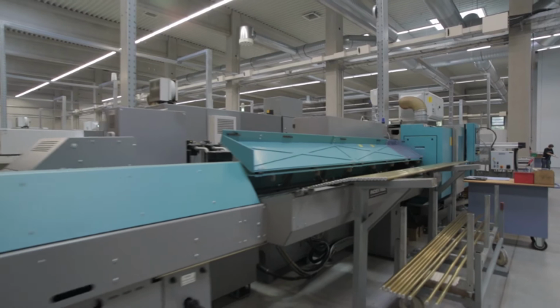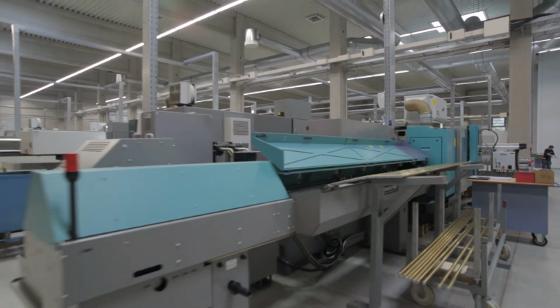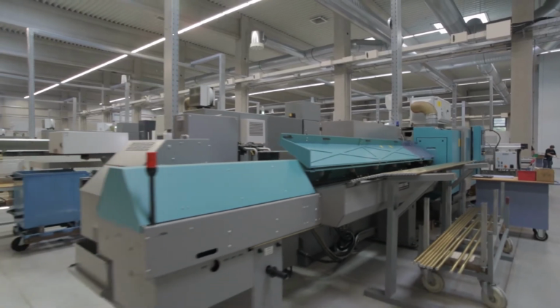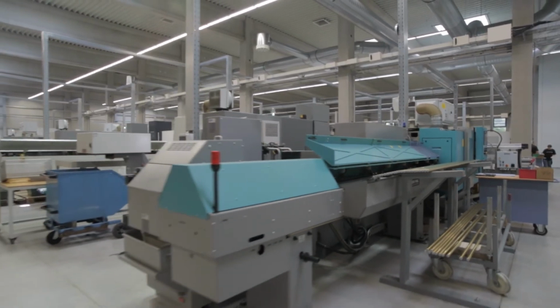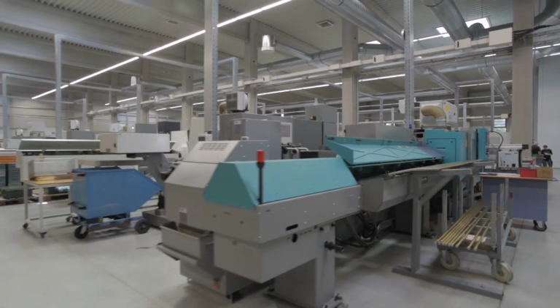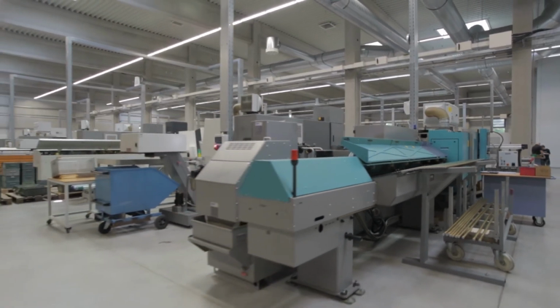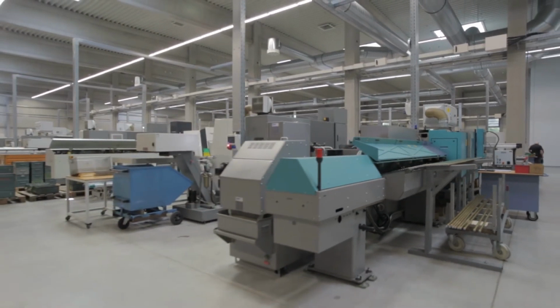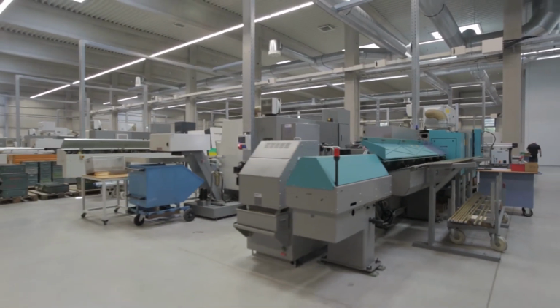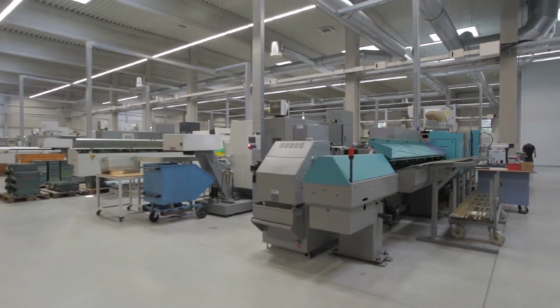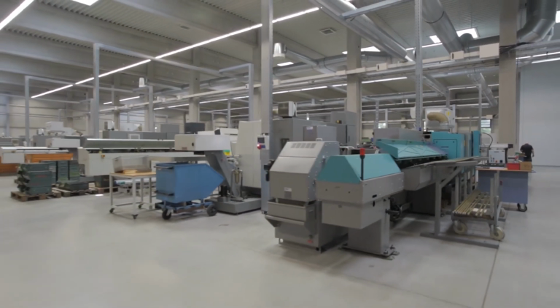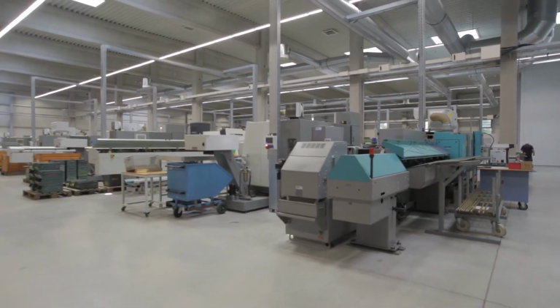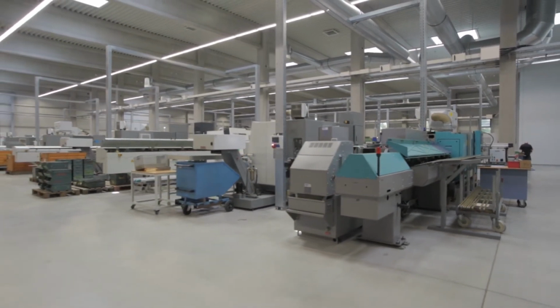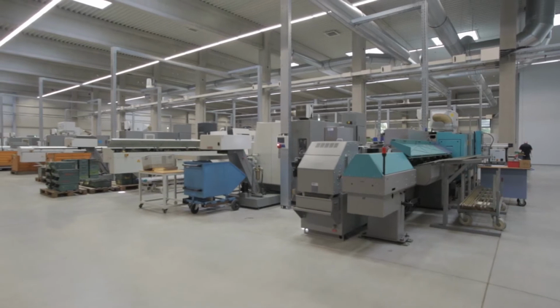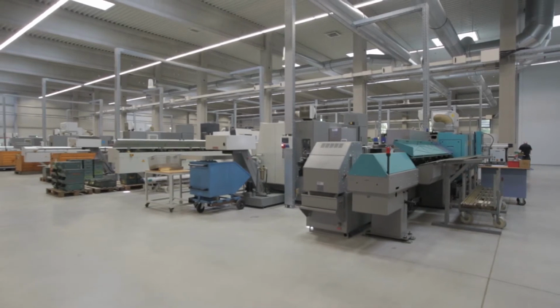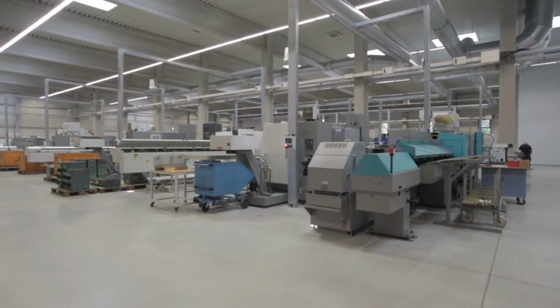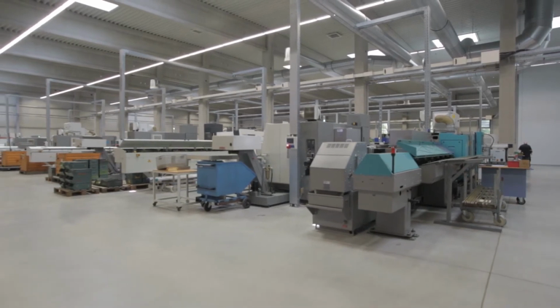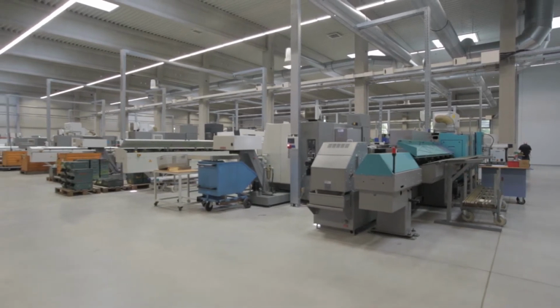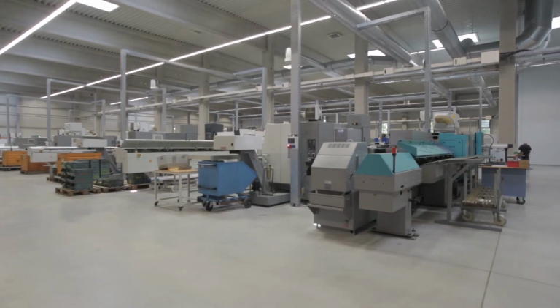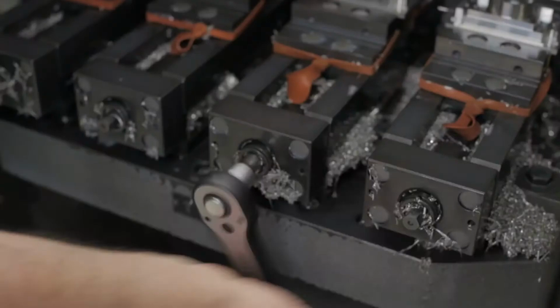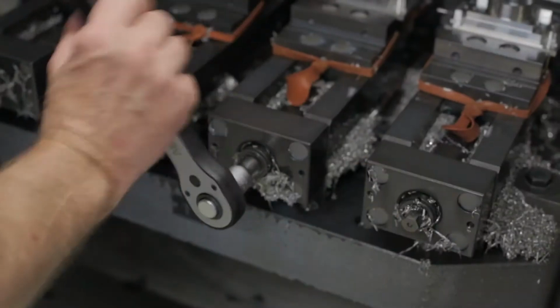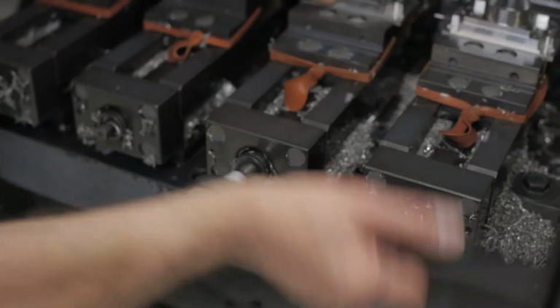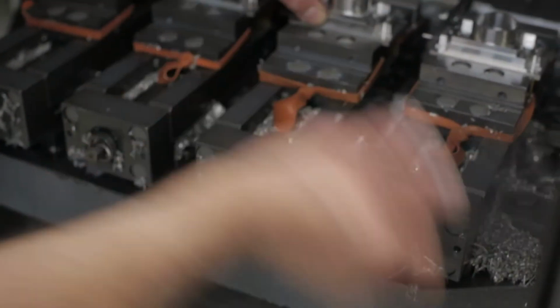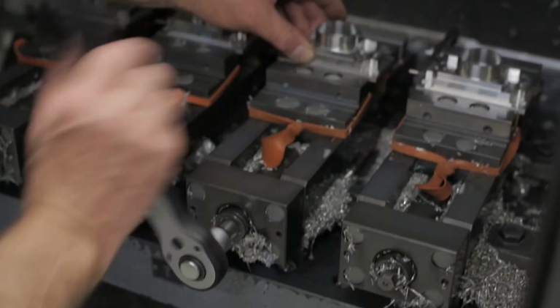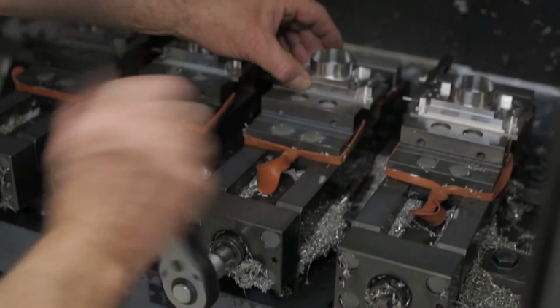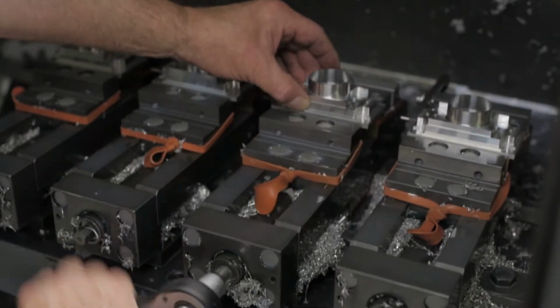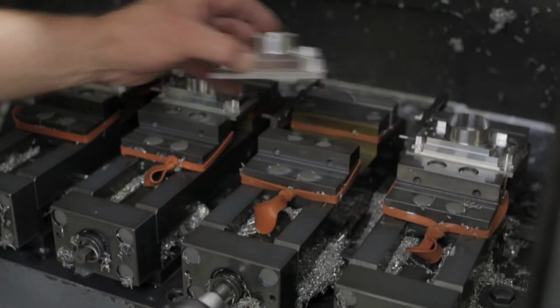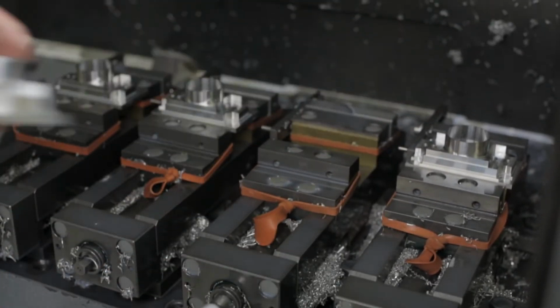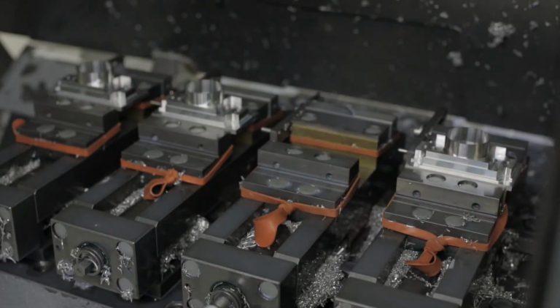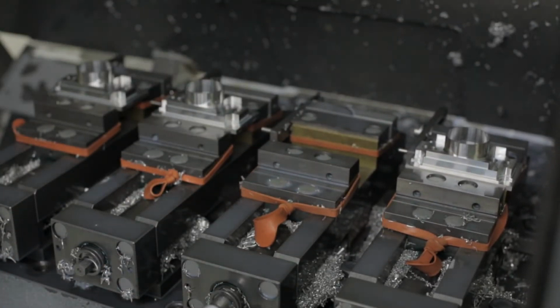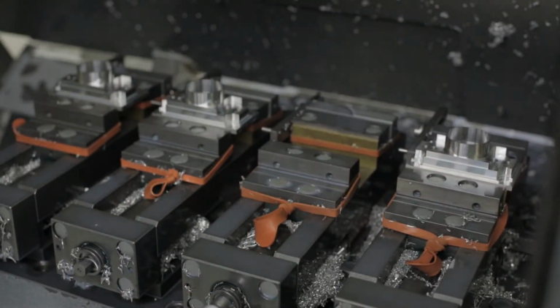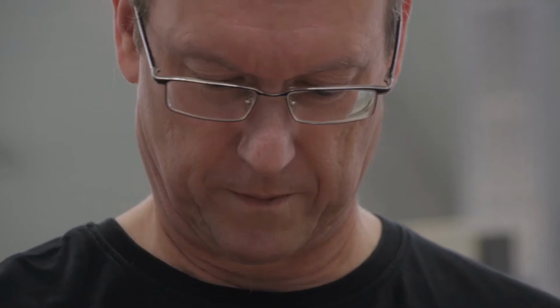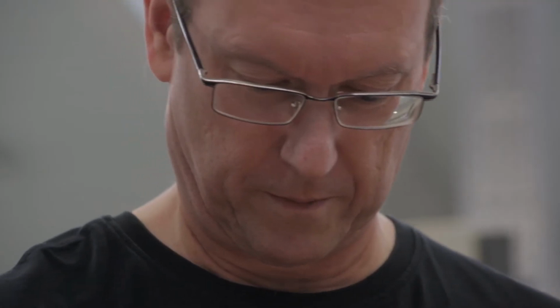Modern drilling, milling and machining centers are at the heart of IML GmbH's production of wood testing equipment. The highest precision and constant control of the manufactured parts guarantee the reliability and durability of the final product.